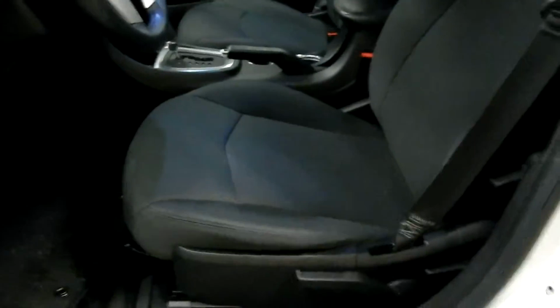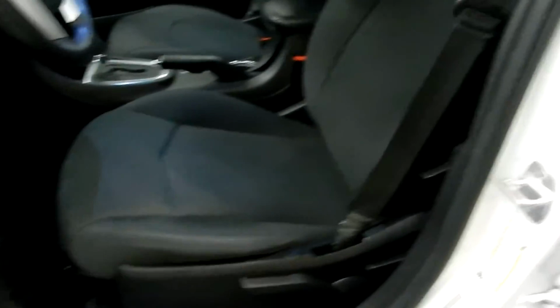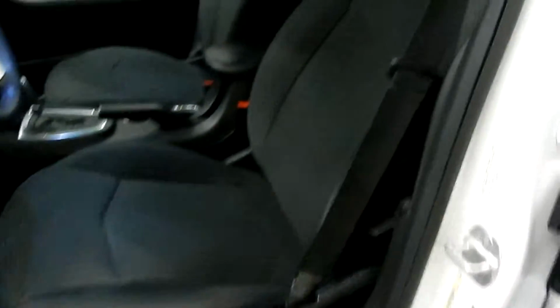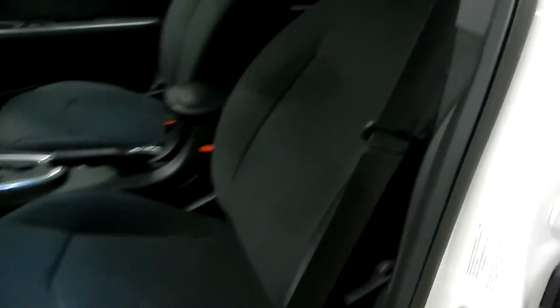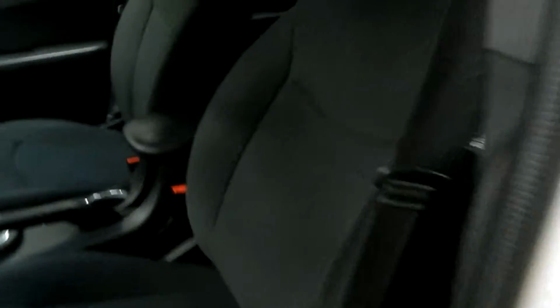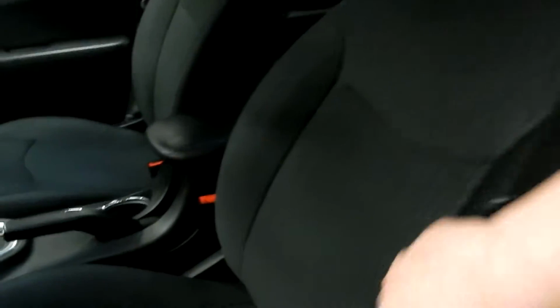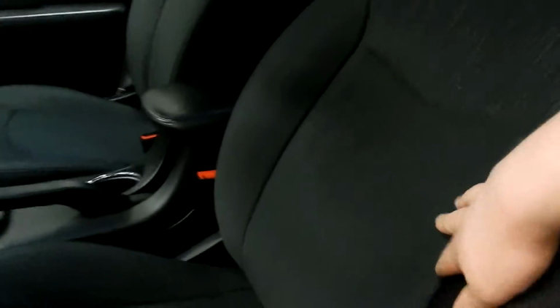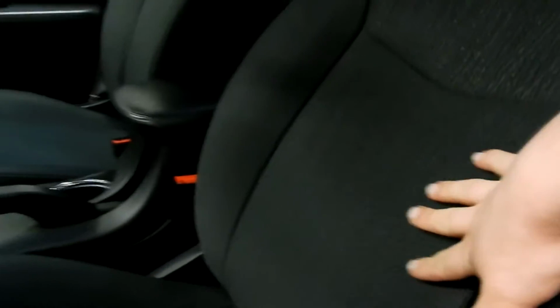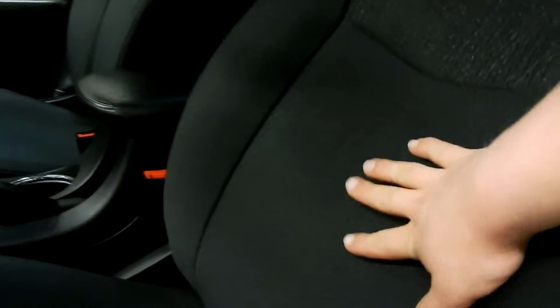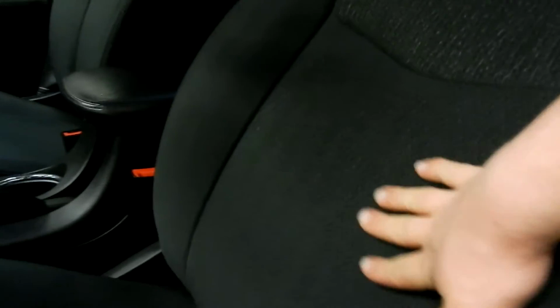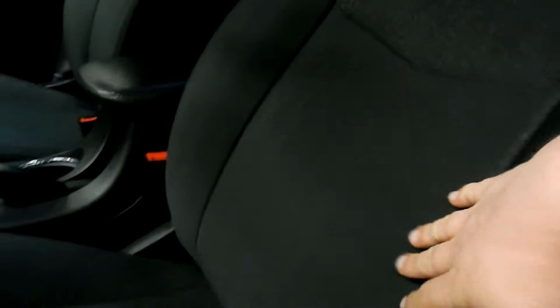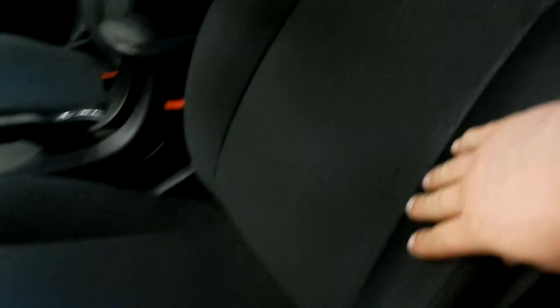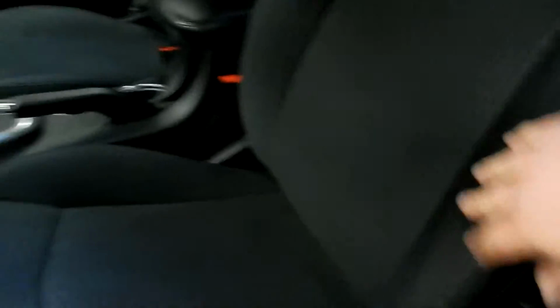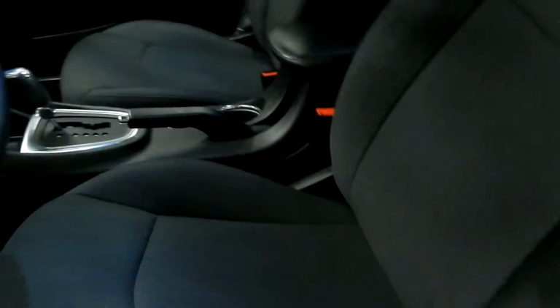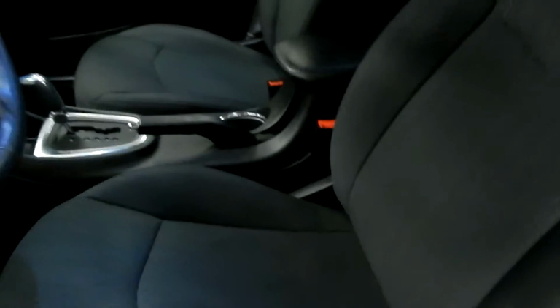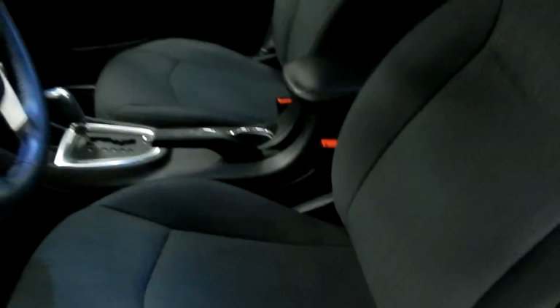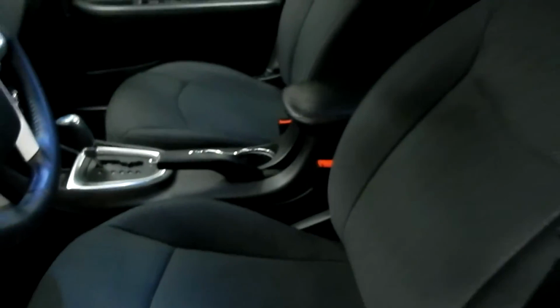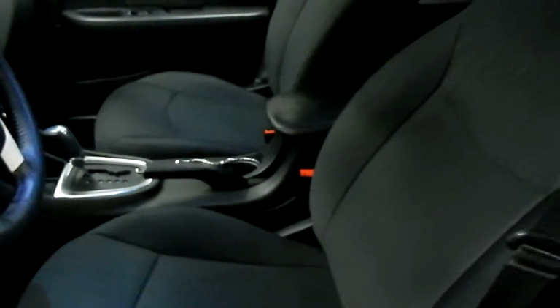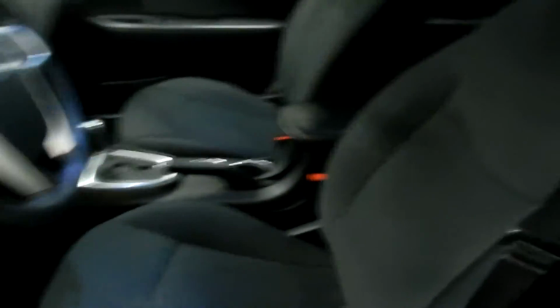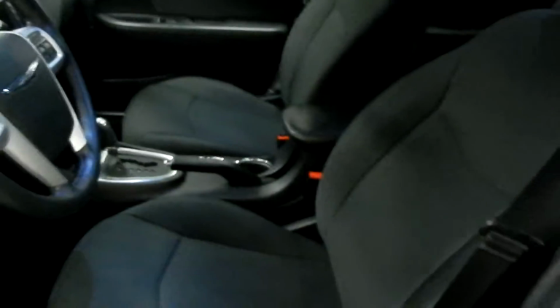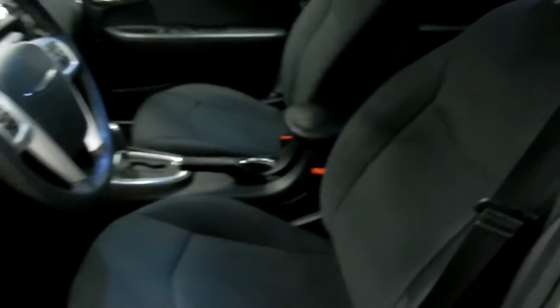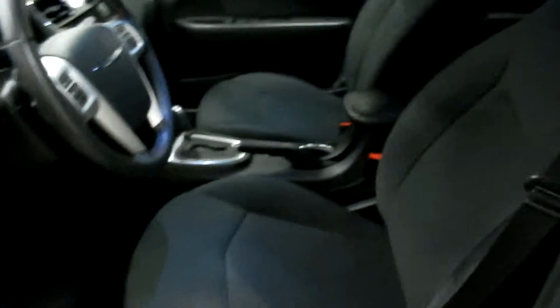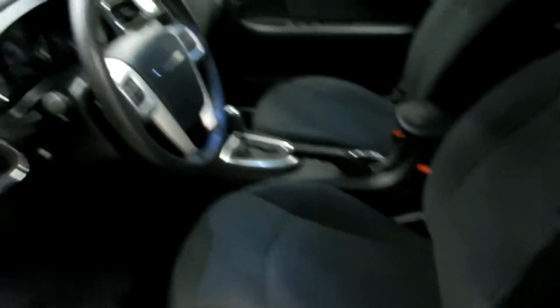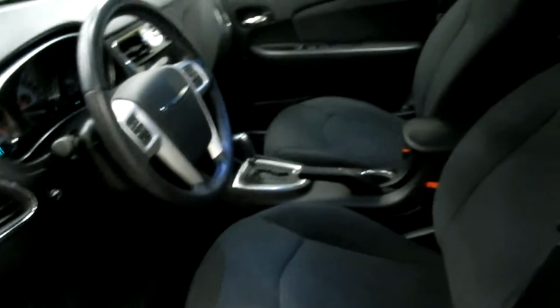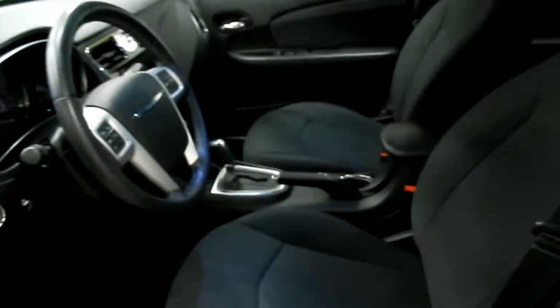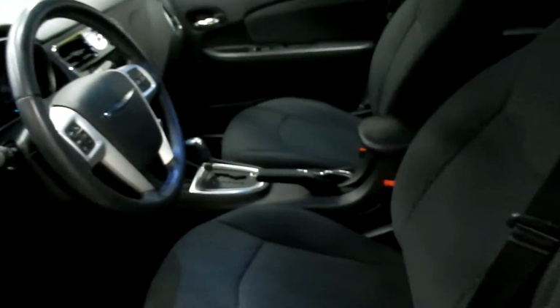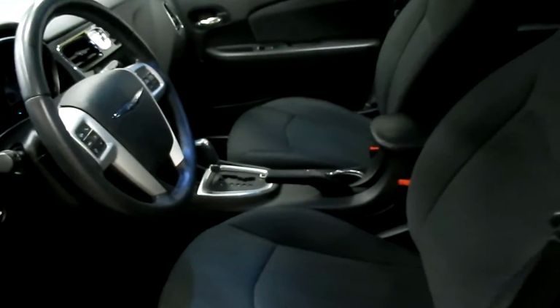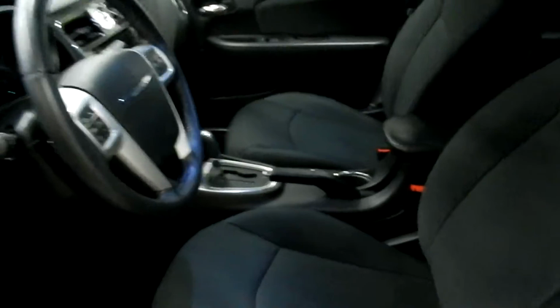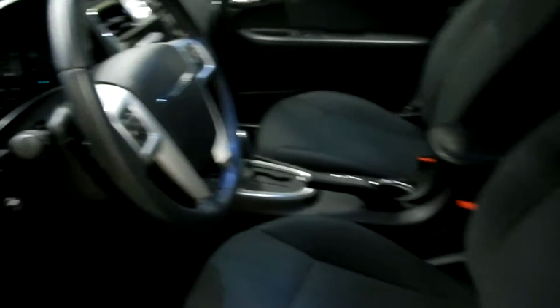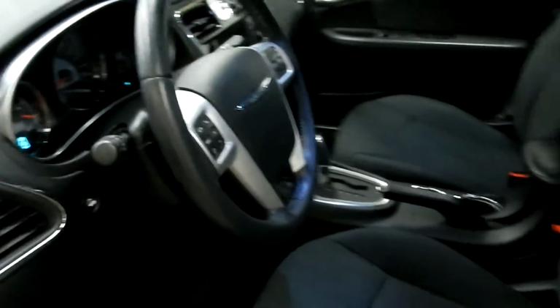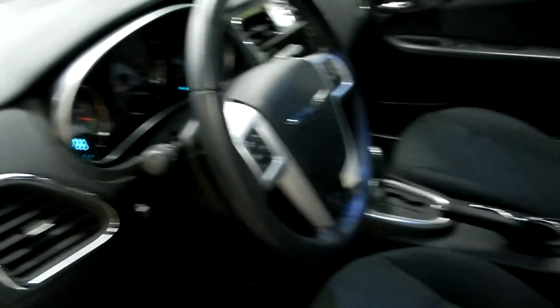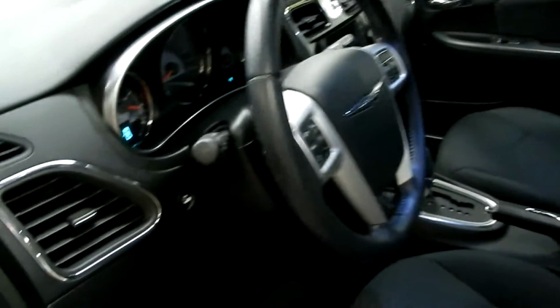And here's that premium cloth I was talking about on the seats. It makes it a little easier — if you happen to spill anything on the seats, it makes it easier to just wipe it right off.